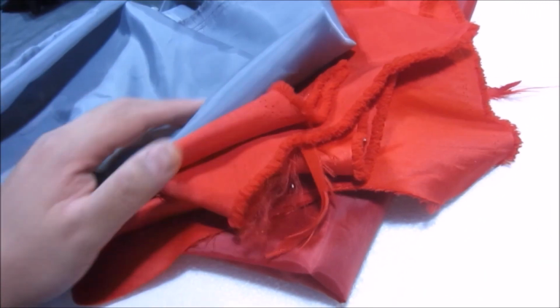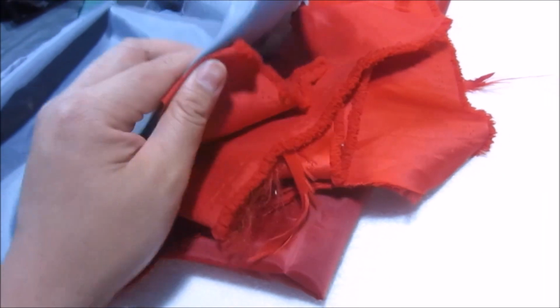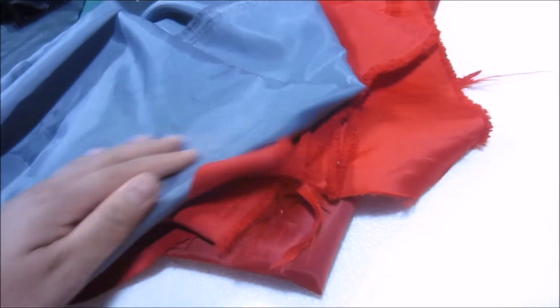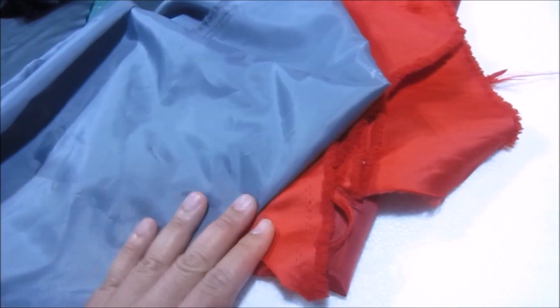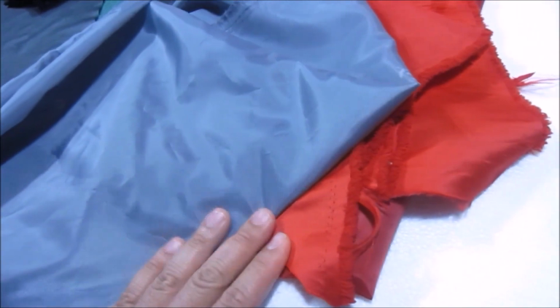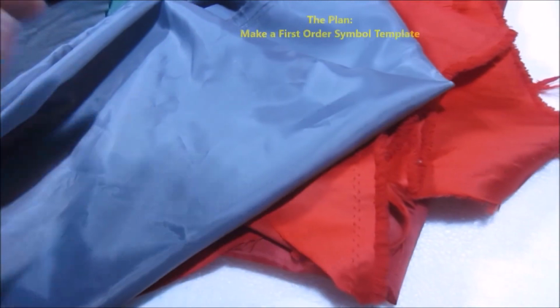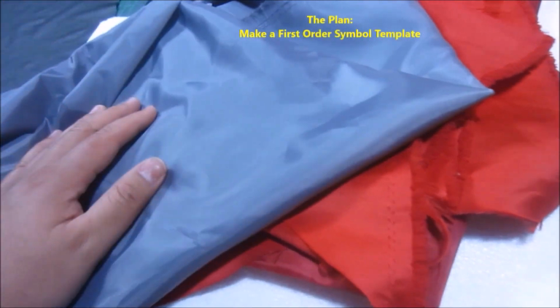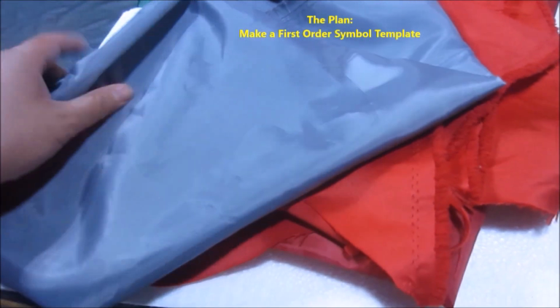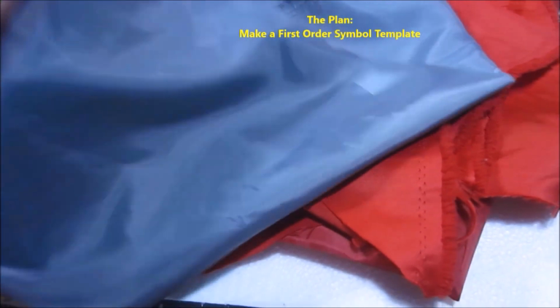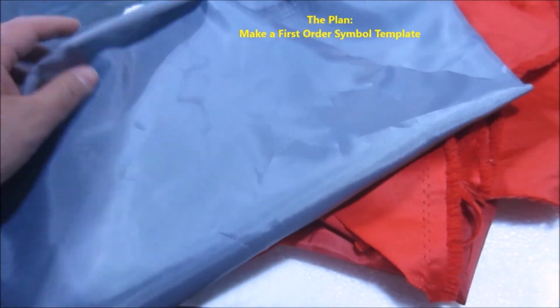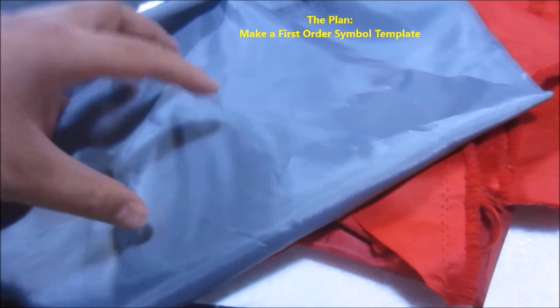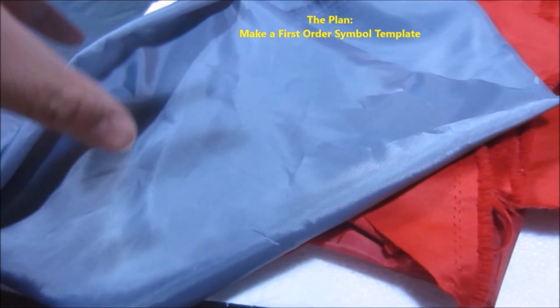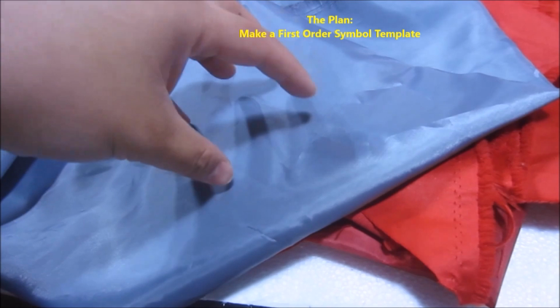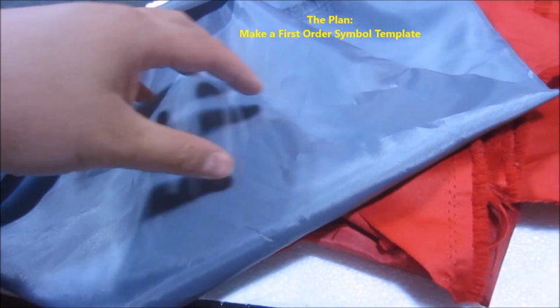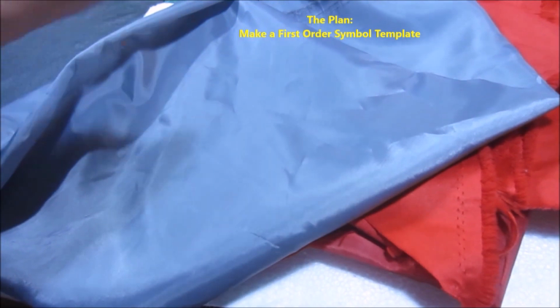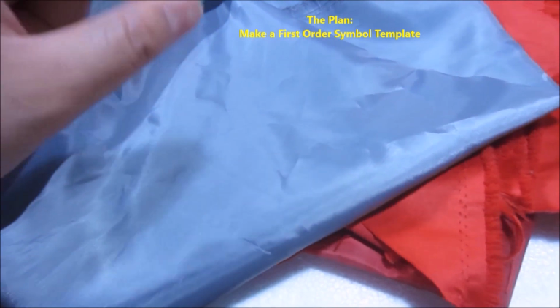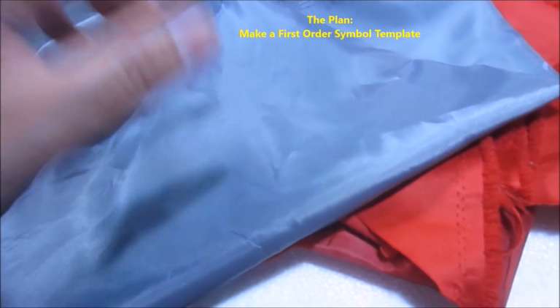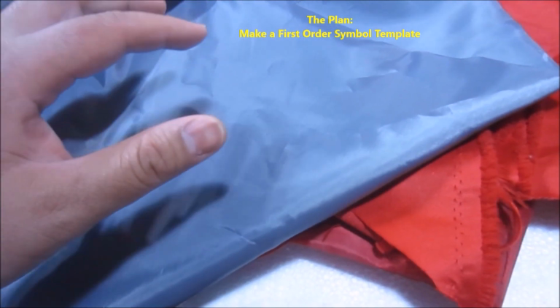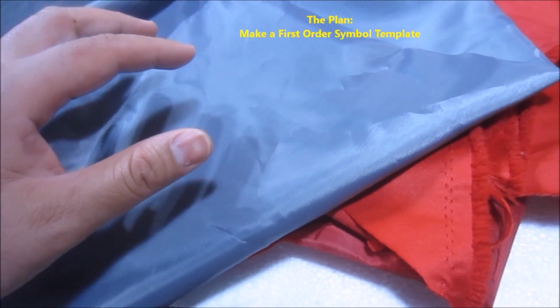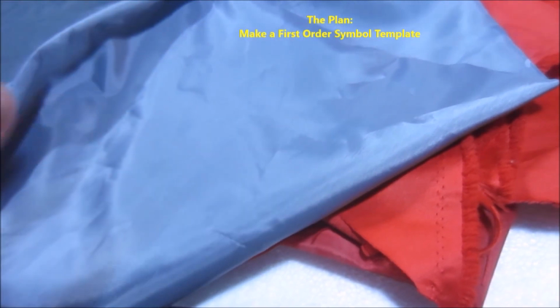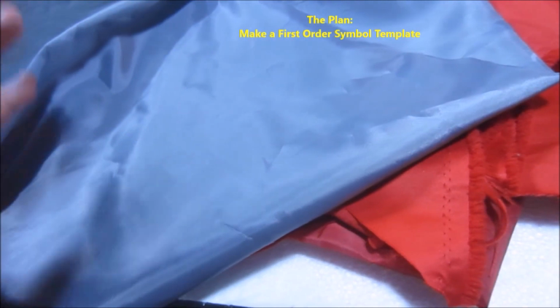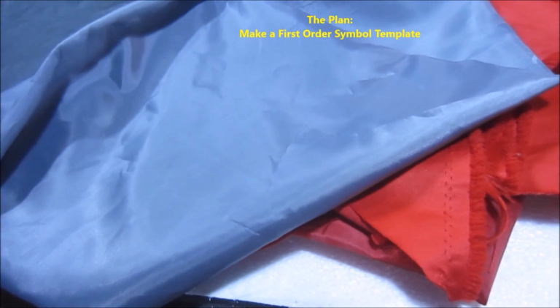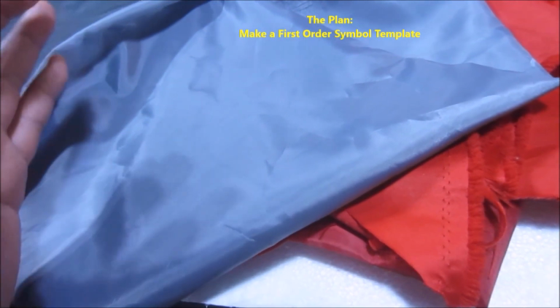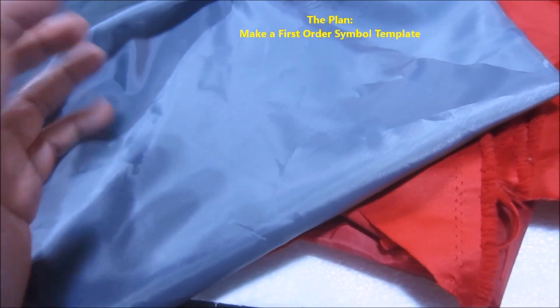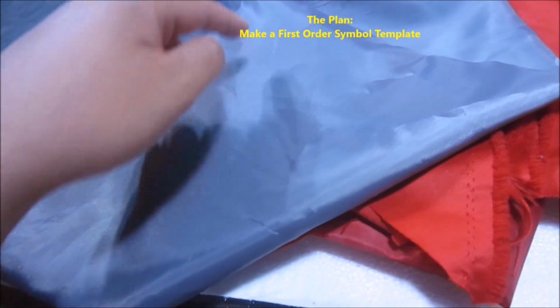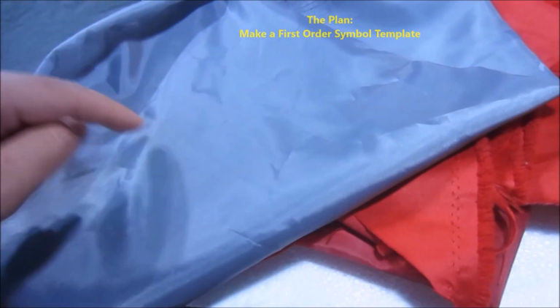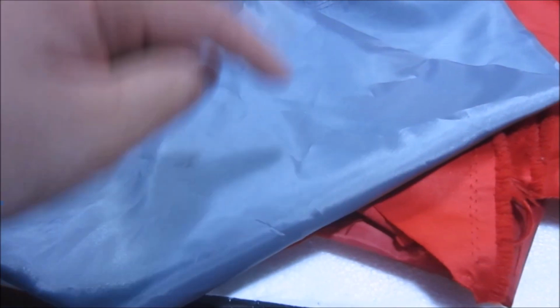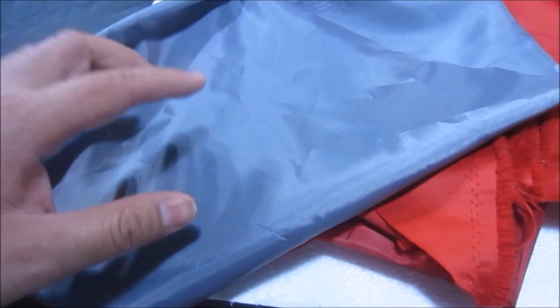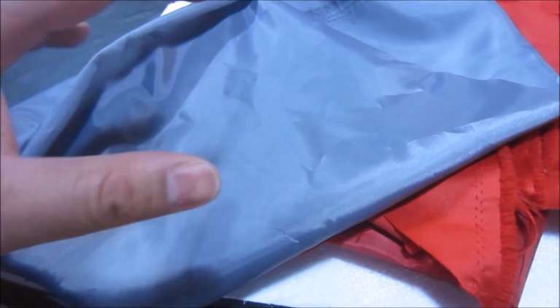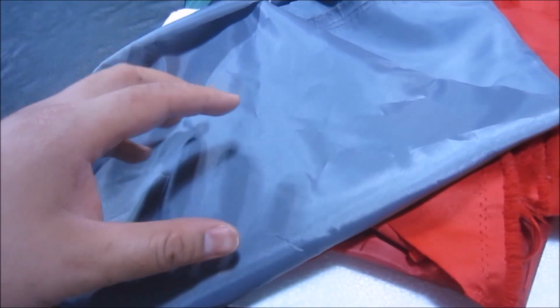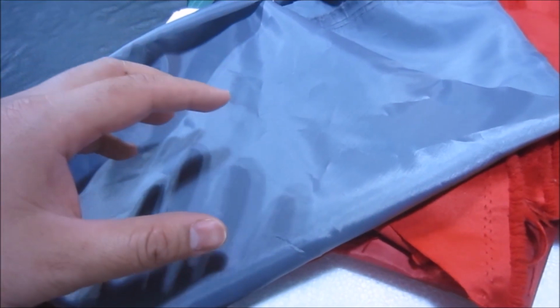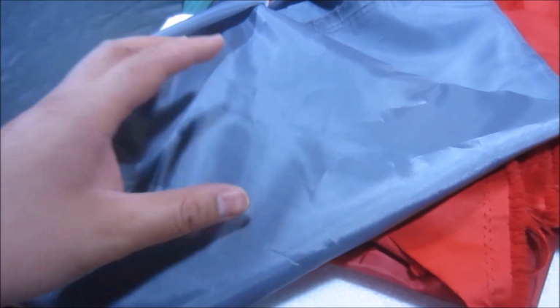In terms of the idea itself, it's very simple. I'm going to take a piece of cloth and then I'm going to spray paint the First Order symbol on it. In order to do that, I will have to make a First Order symbol template.